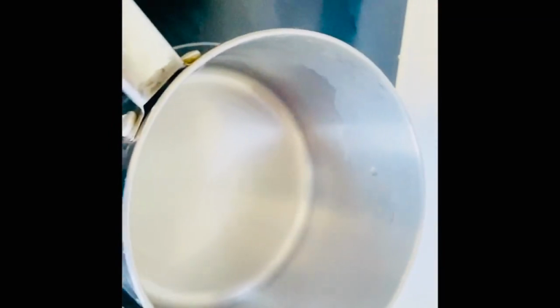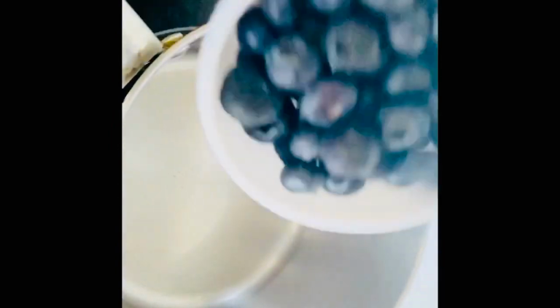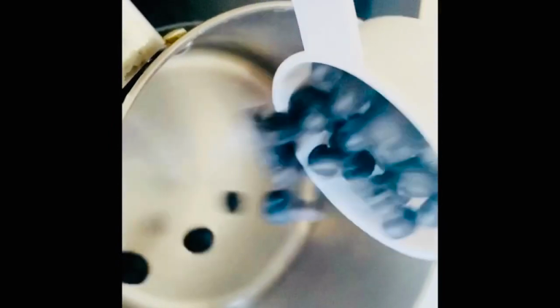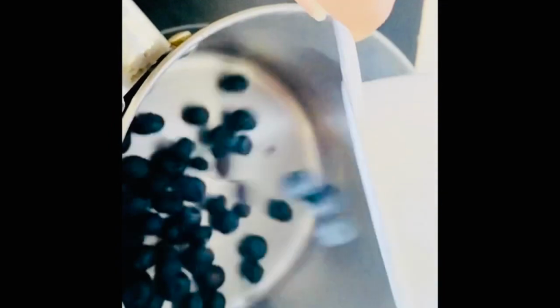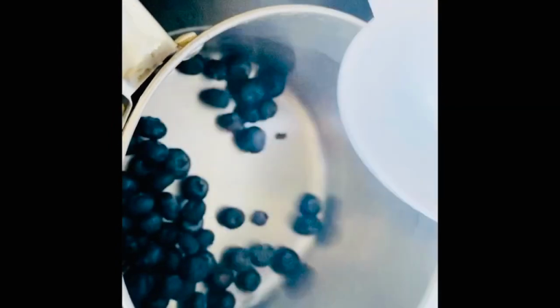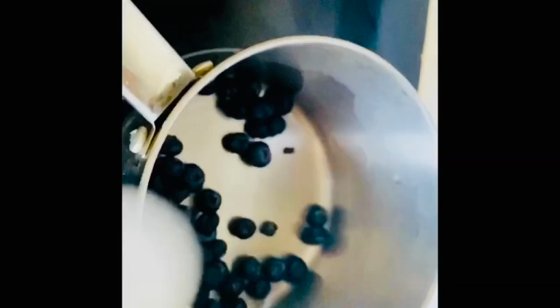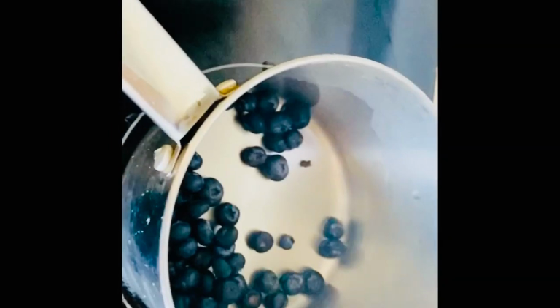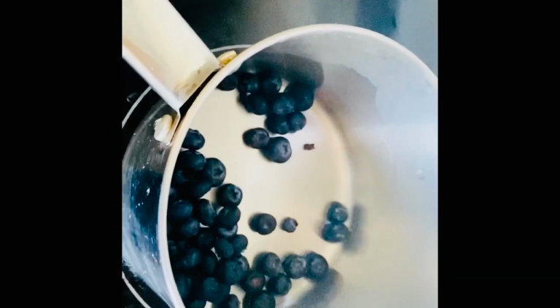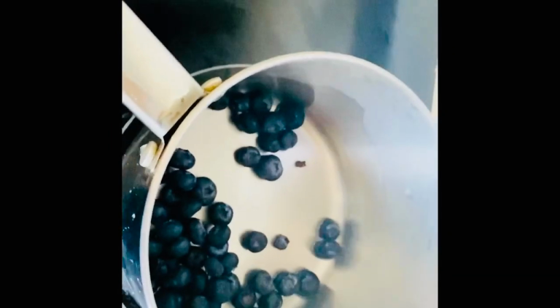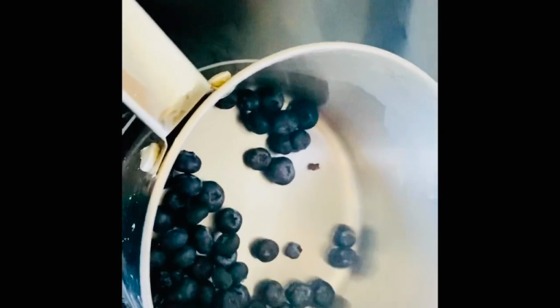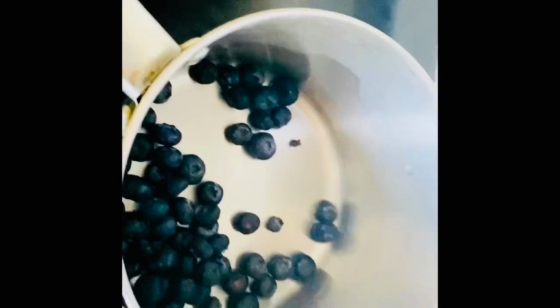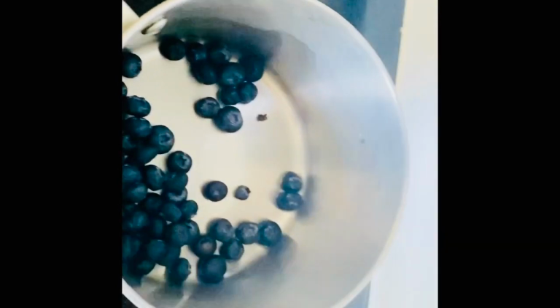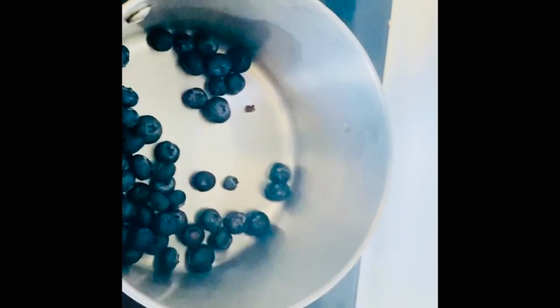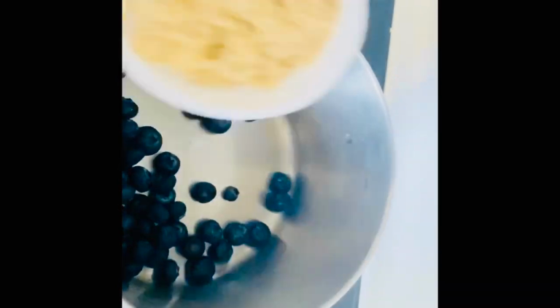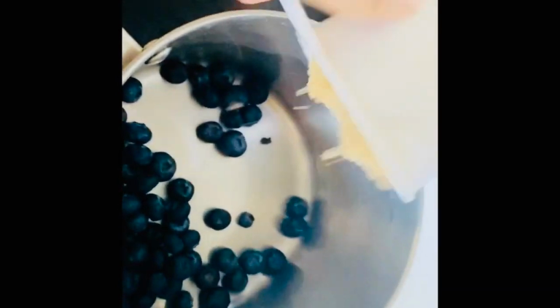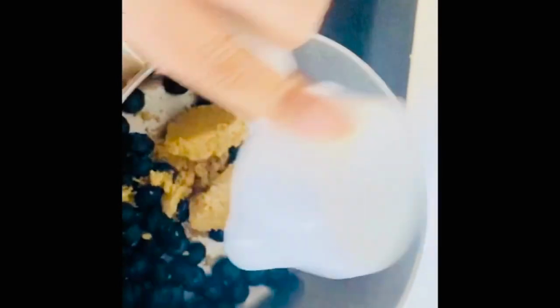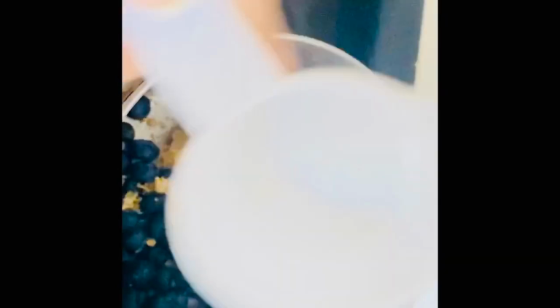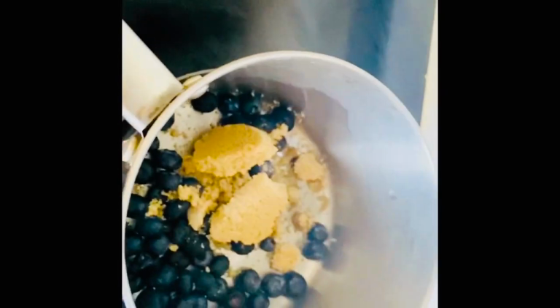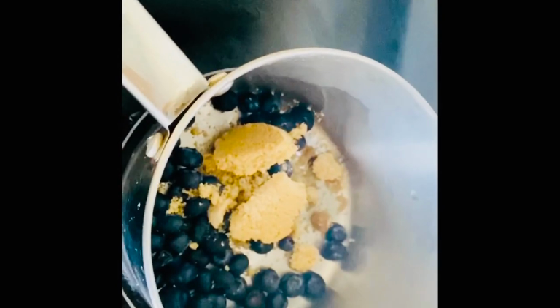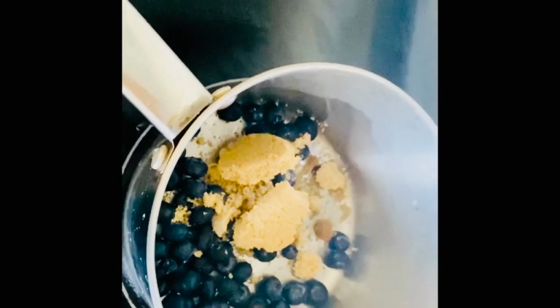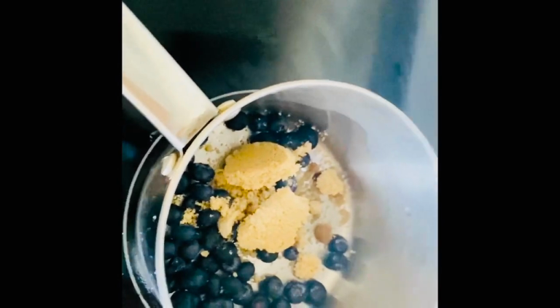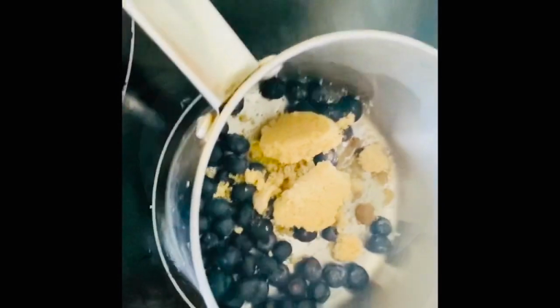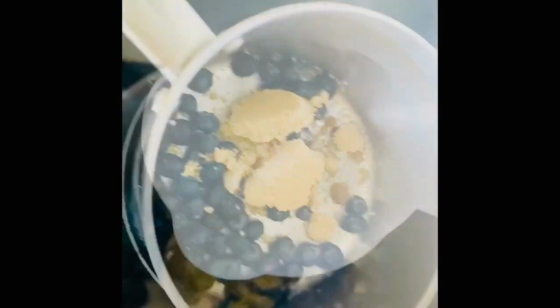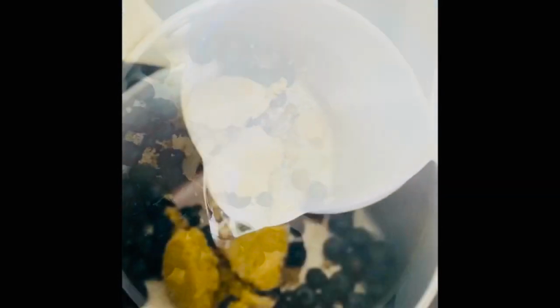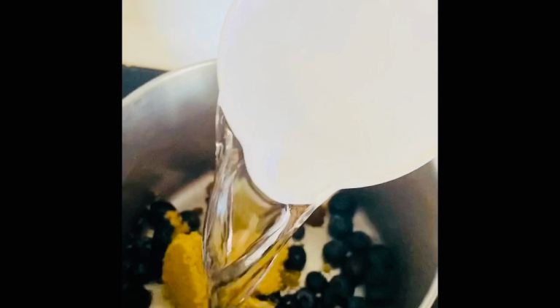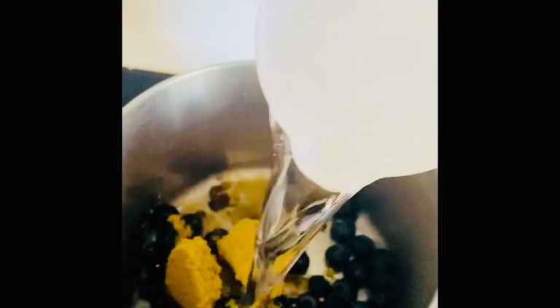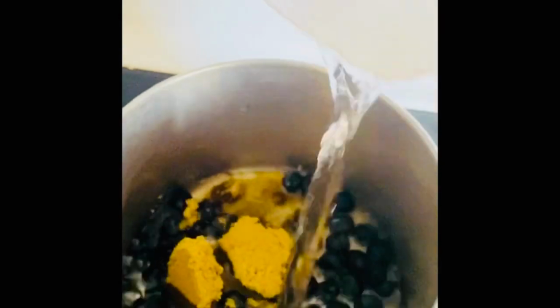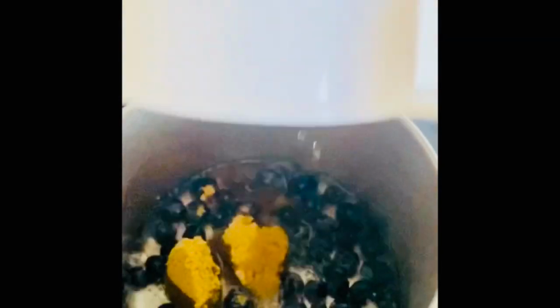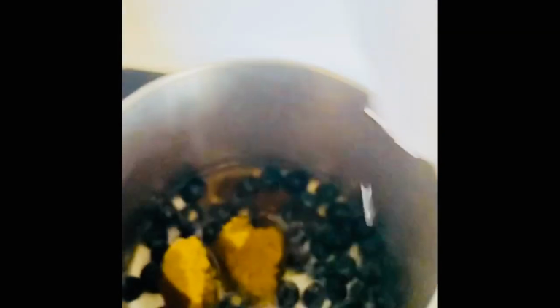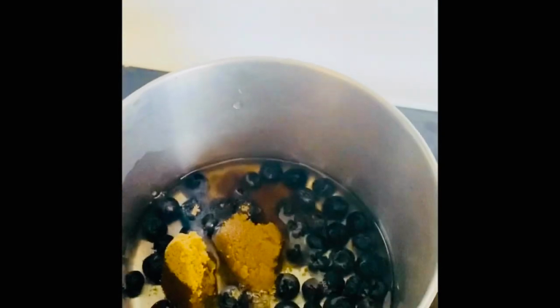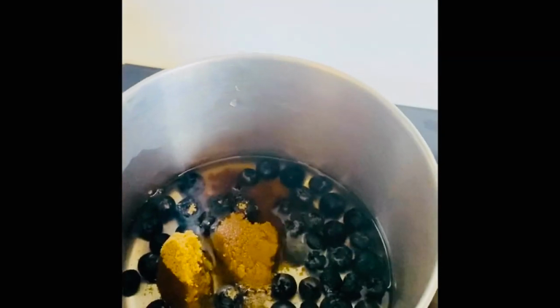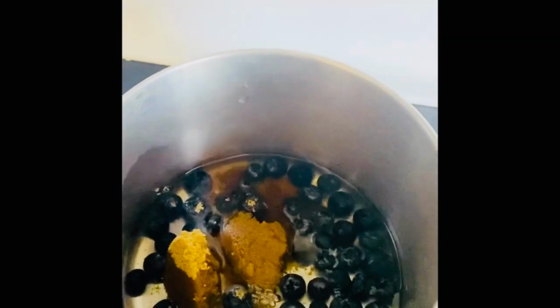Take a pan, add blueberries, sugar, and around half cup of water, and slow cook this.